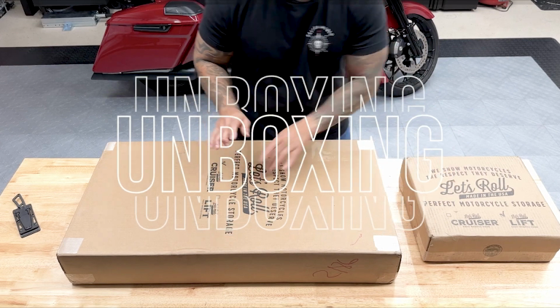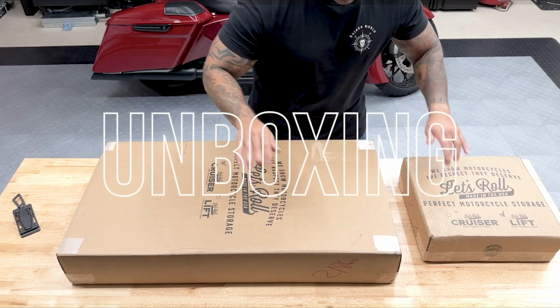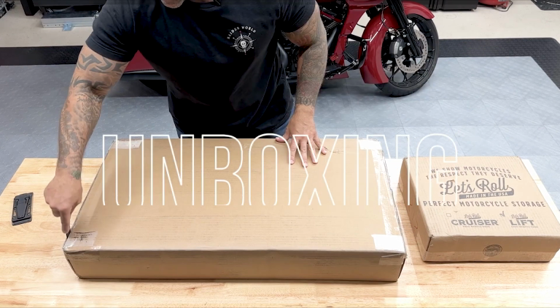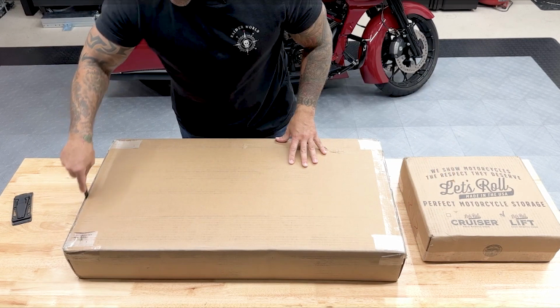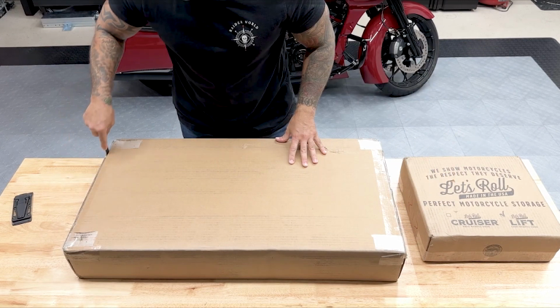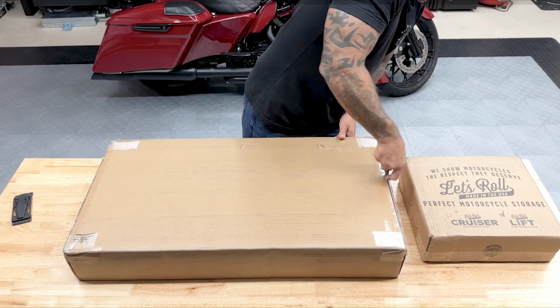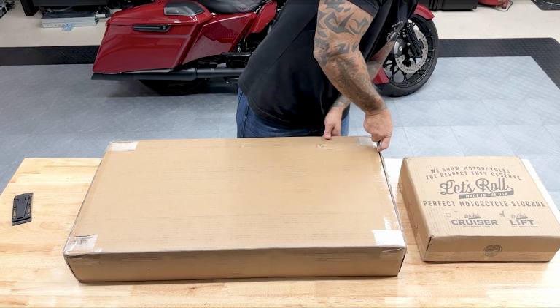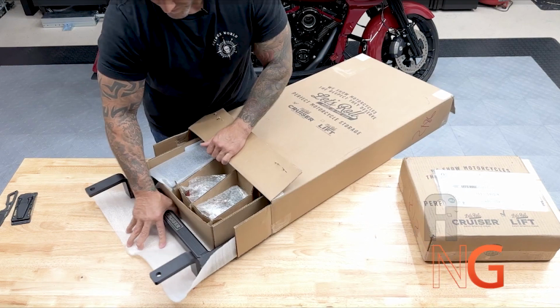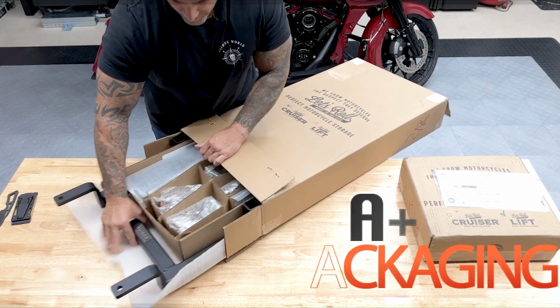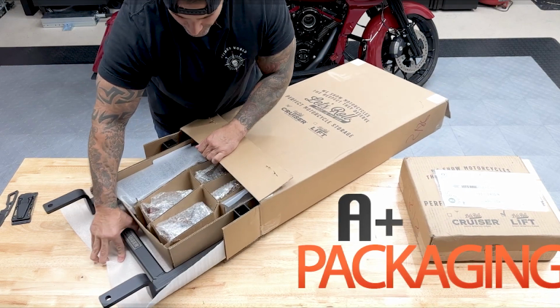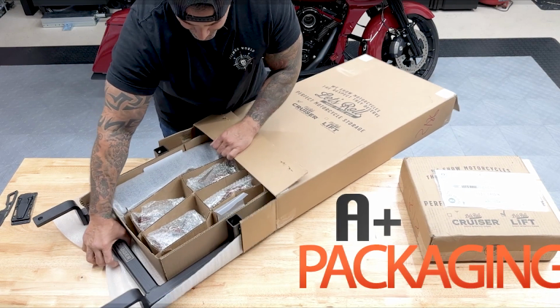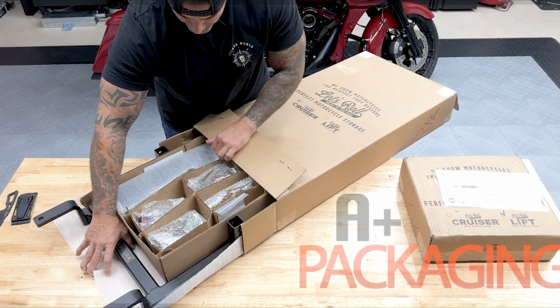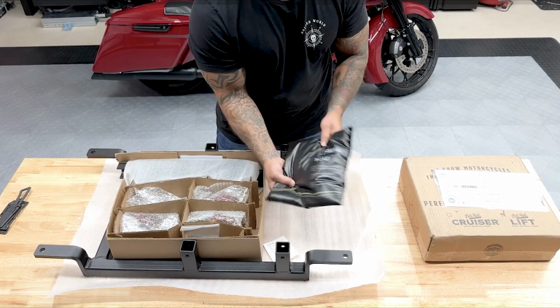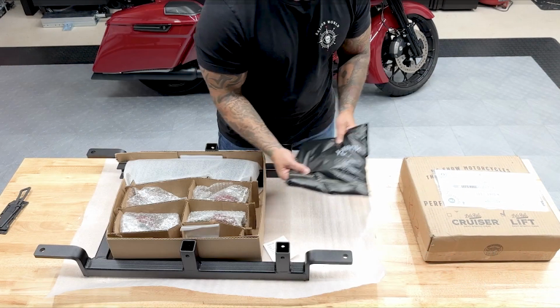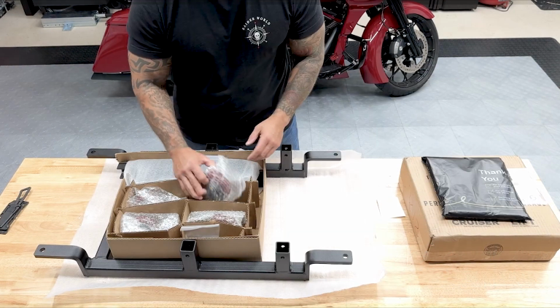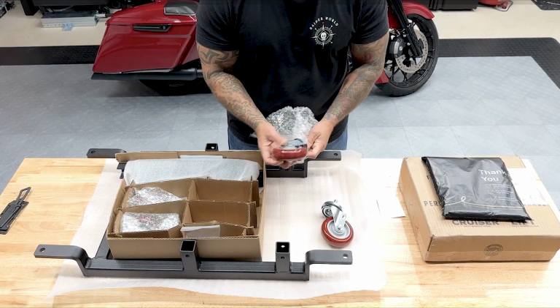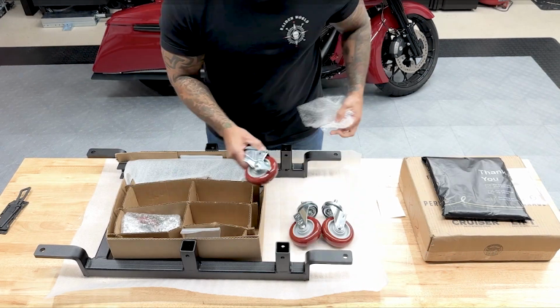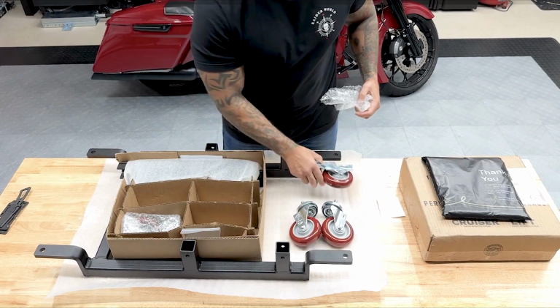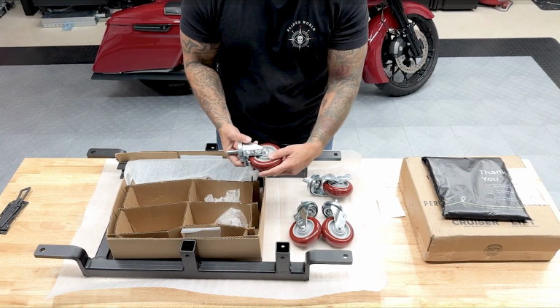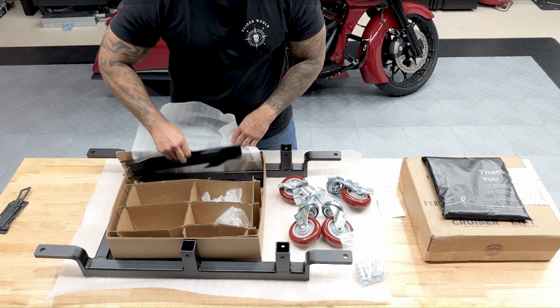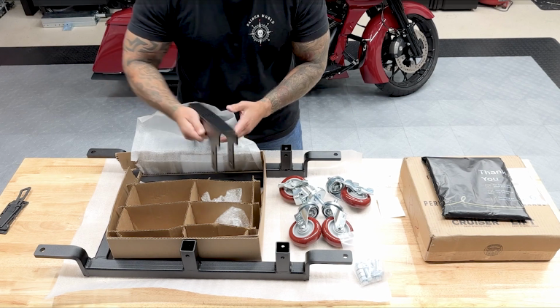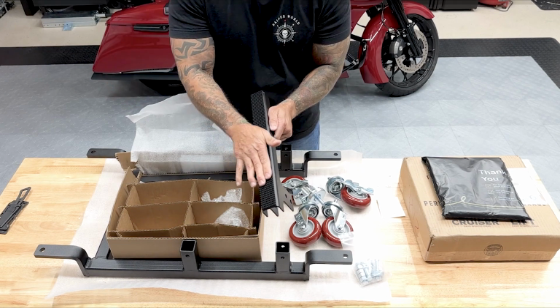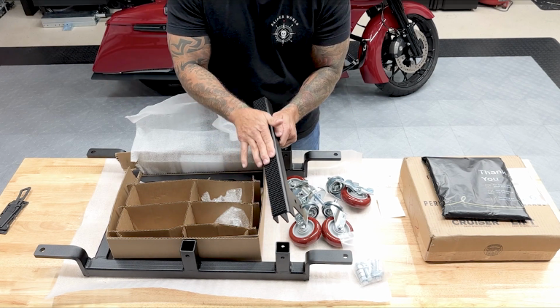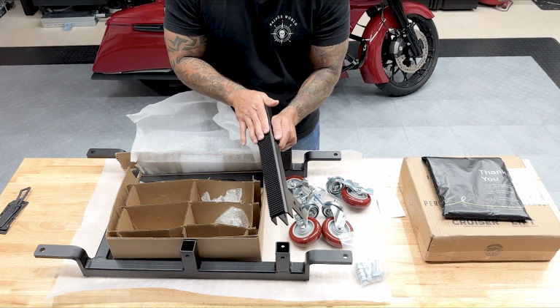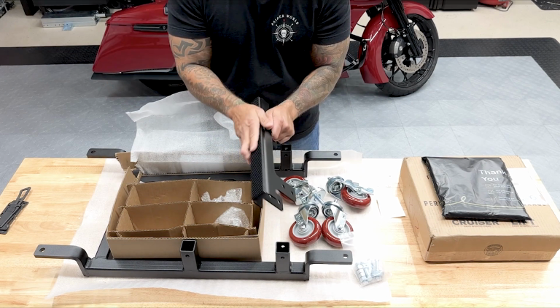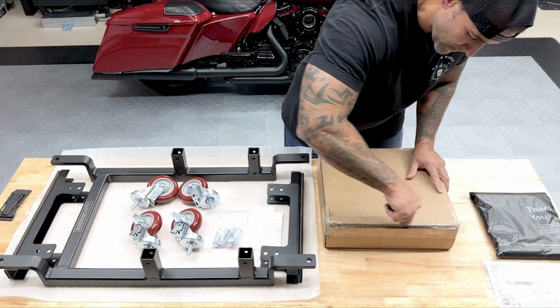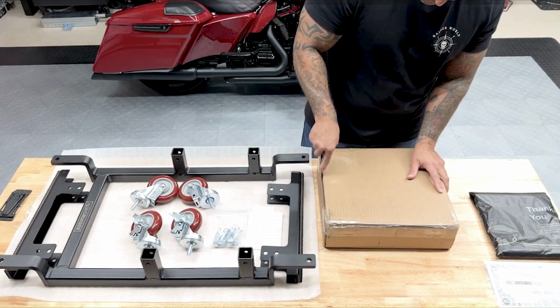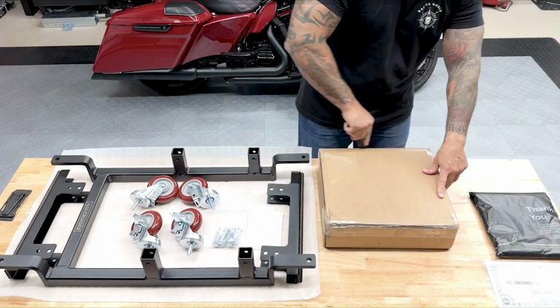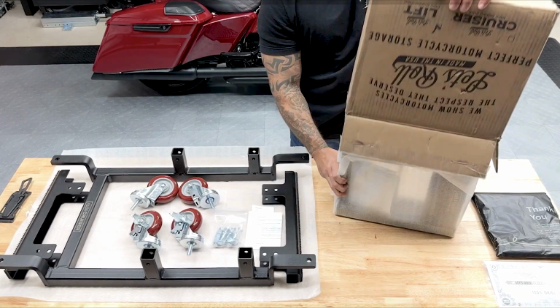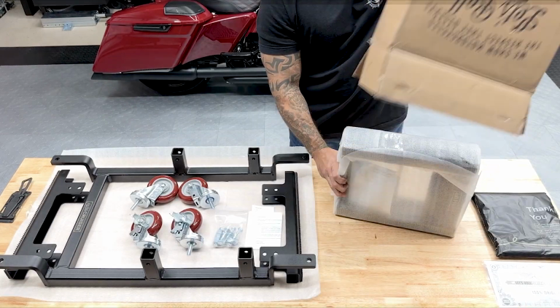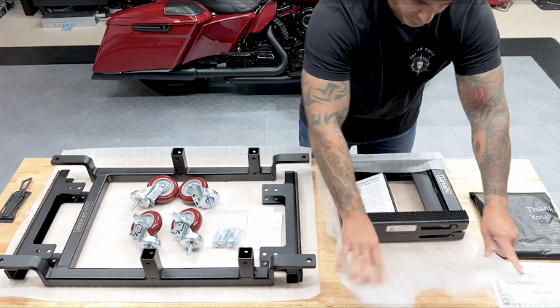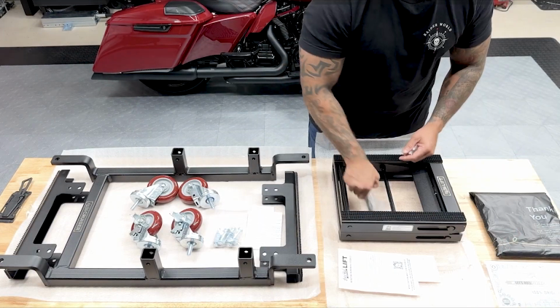In the box for the Let's Roll motorcycle dolly, you have the dolly frame, four casters, and two crossbars. Here you have the Let's Roll scissor lift.